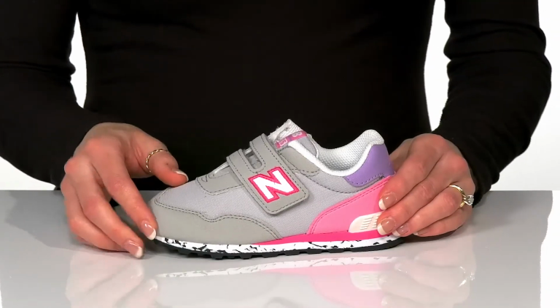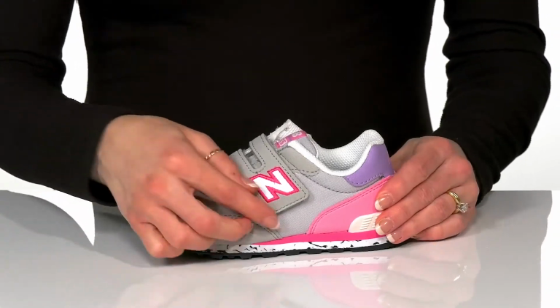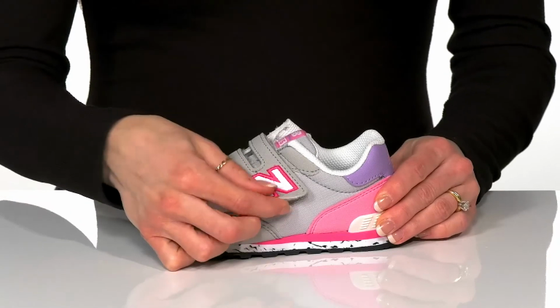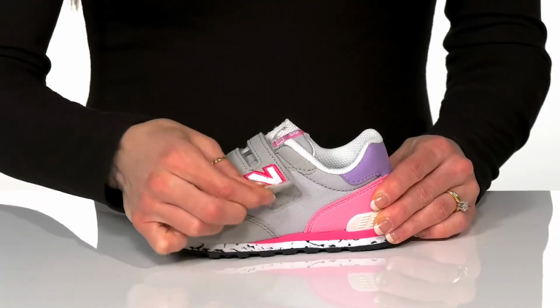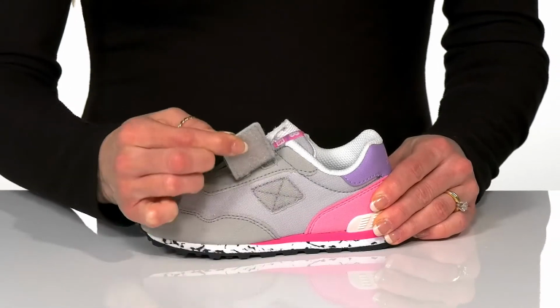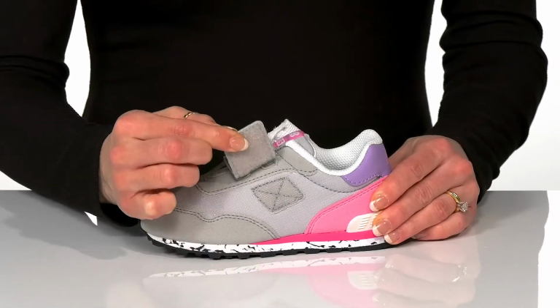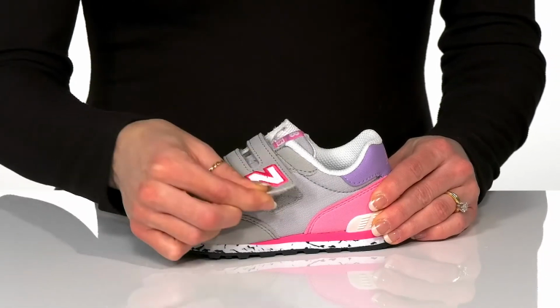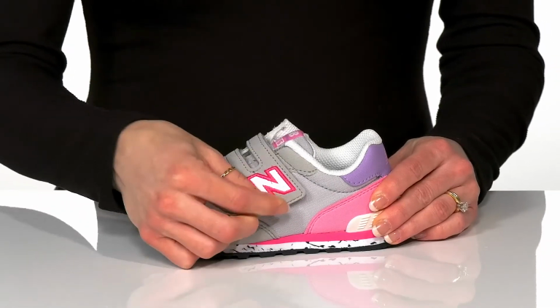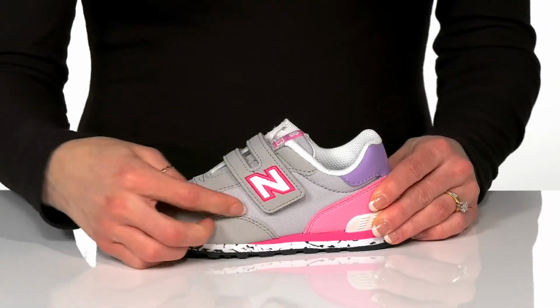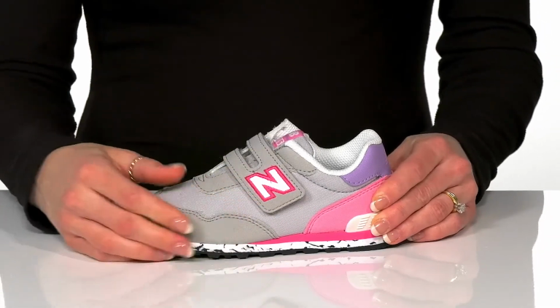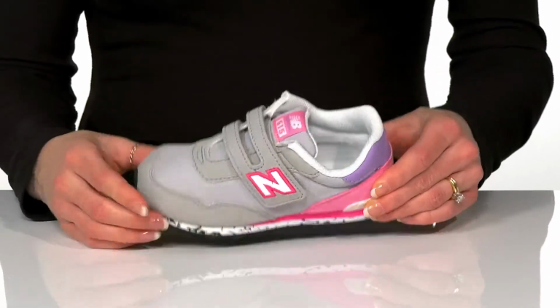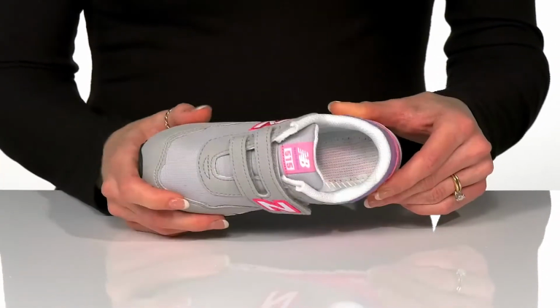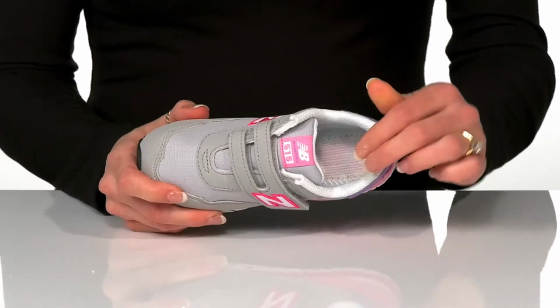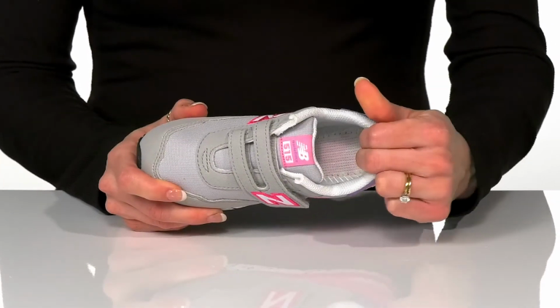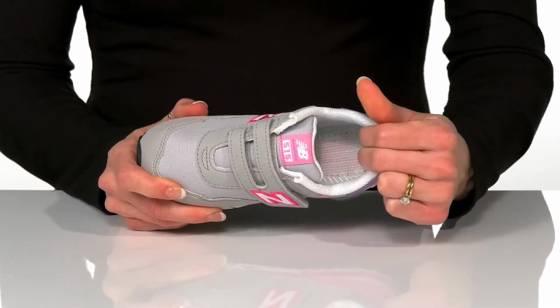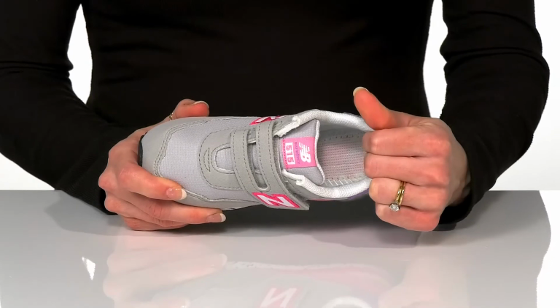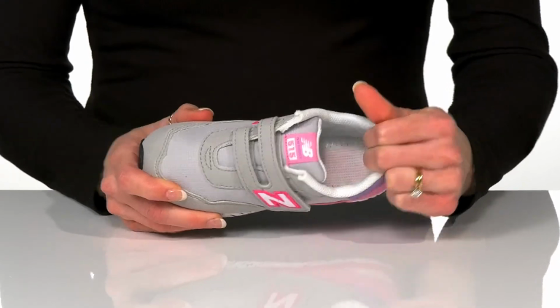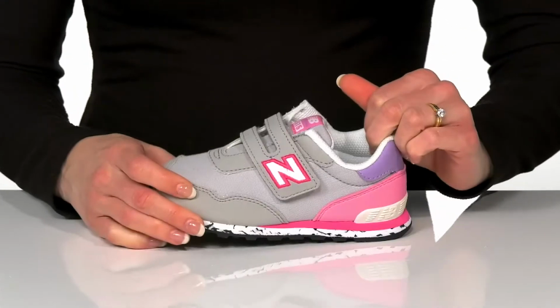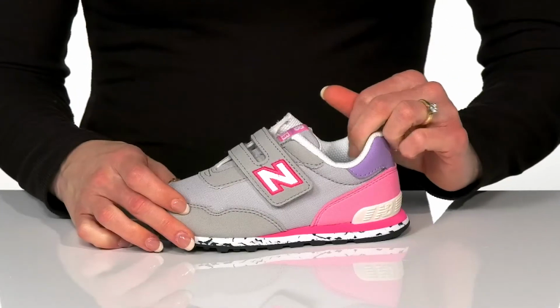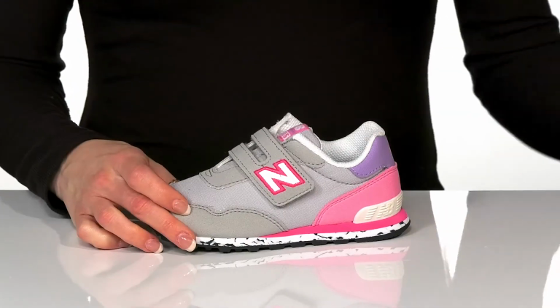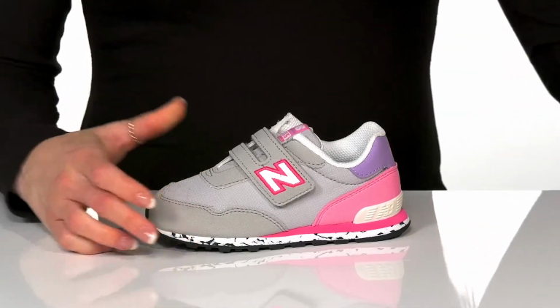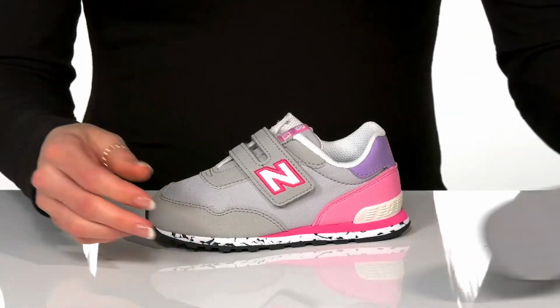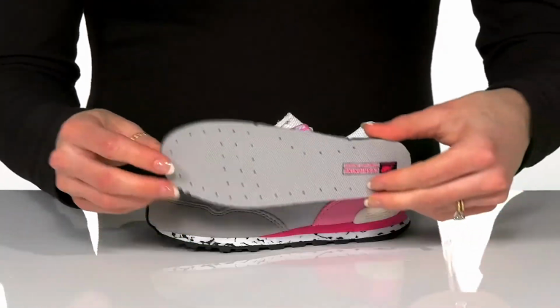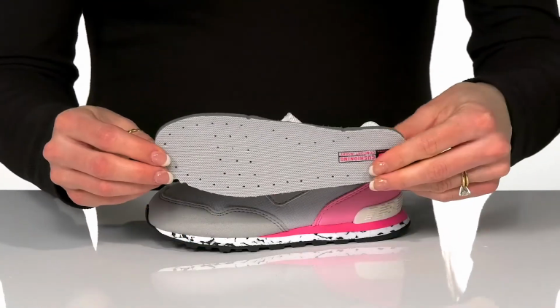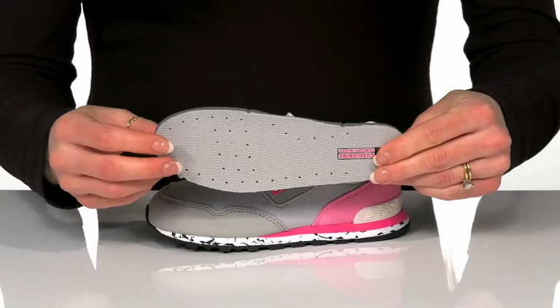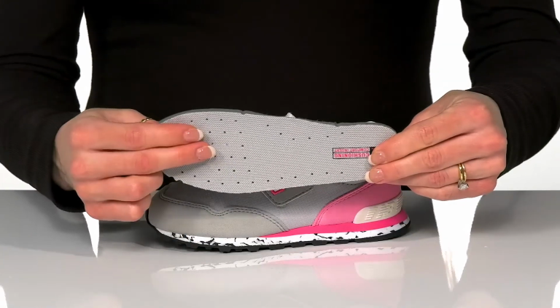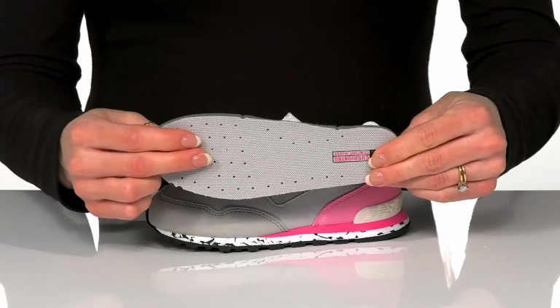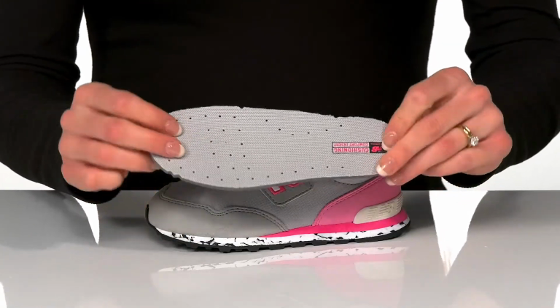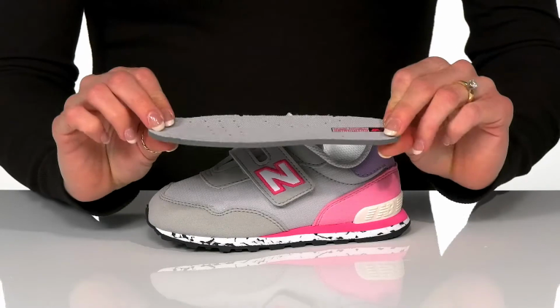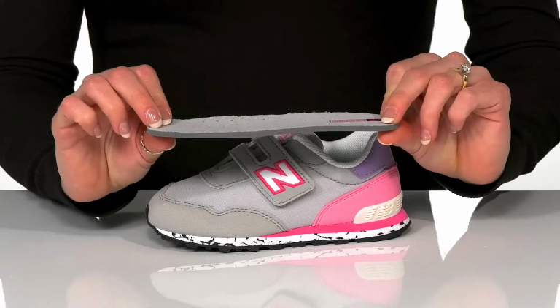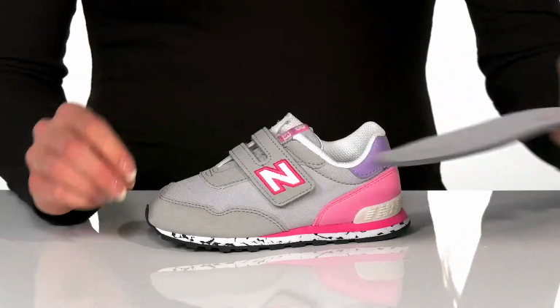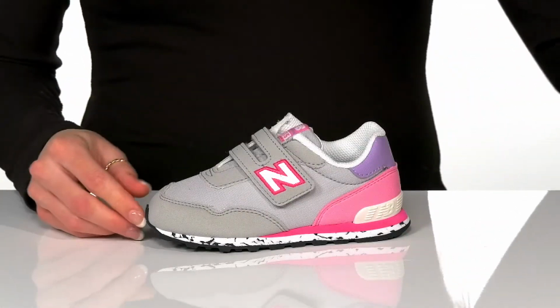The hook and loop closure on the side will assist with easy entry and there is a little padding around the collar. These offer a removable footbed that is perforated, which is great for breathability.